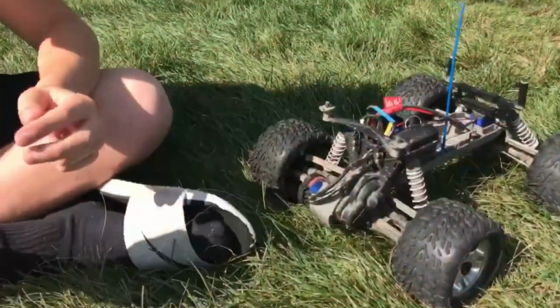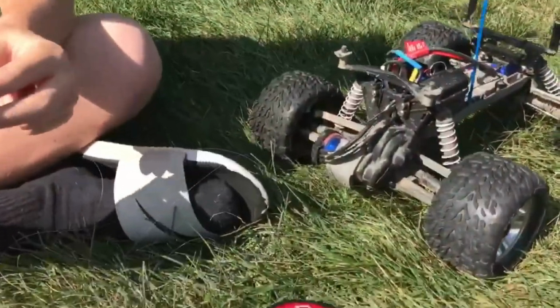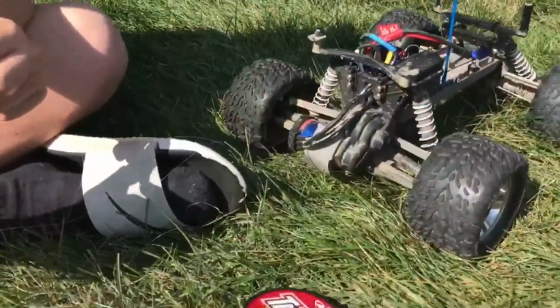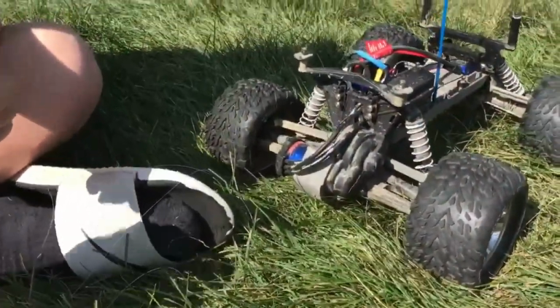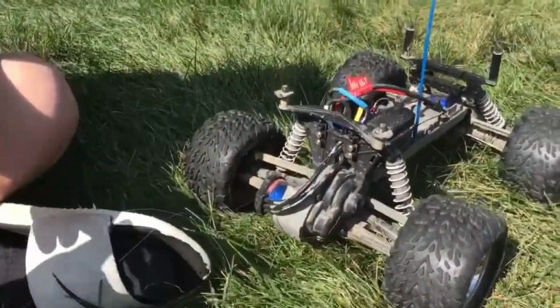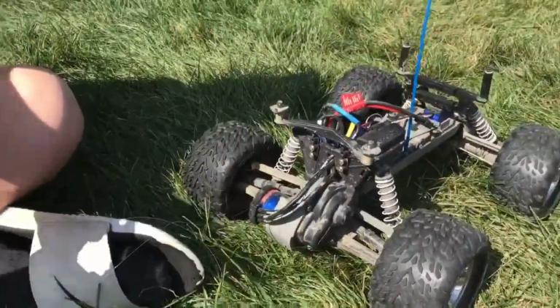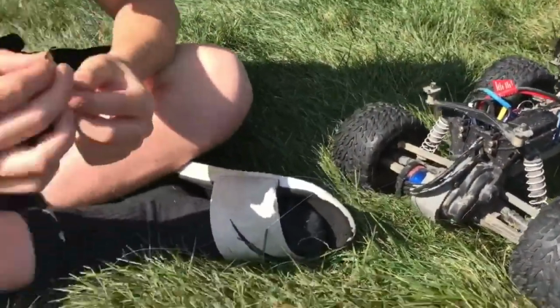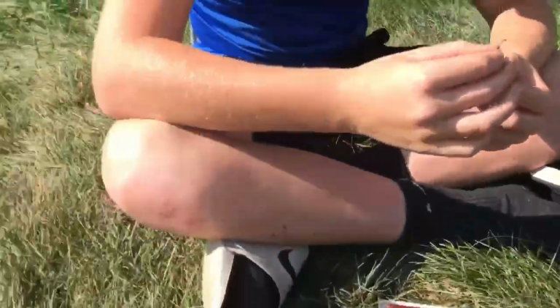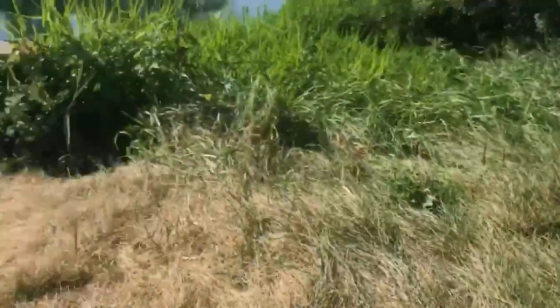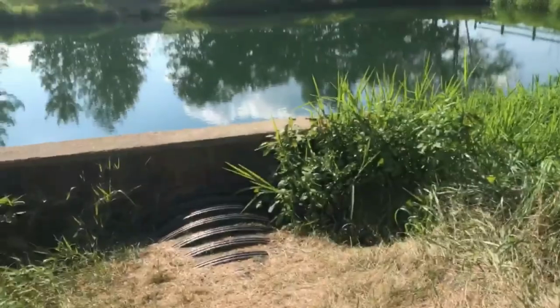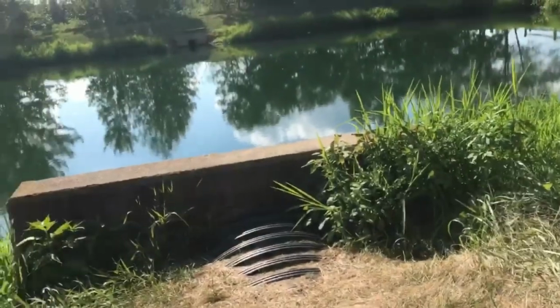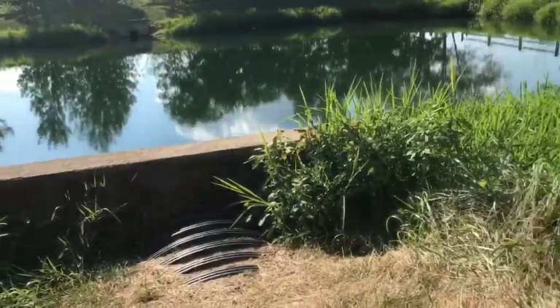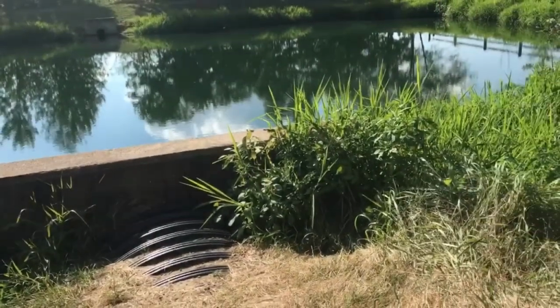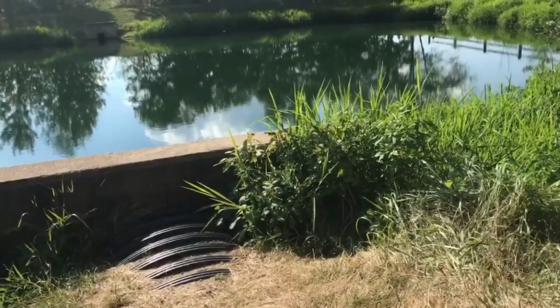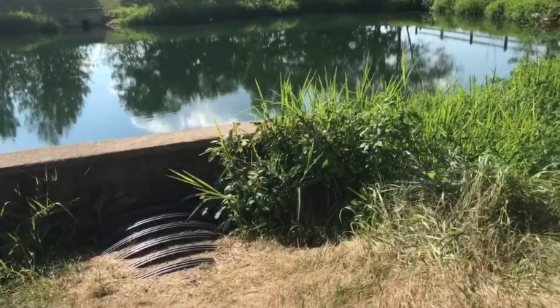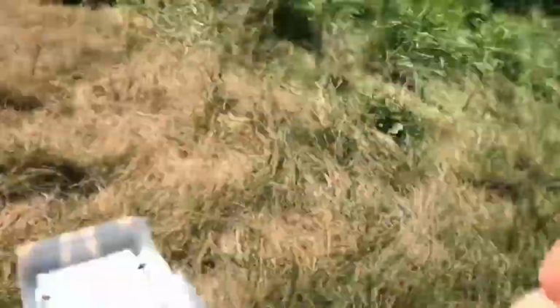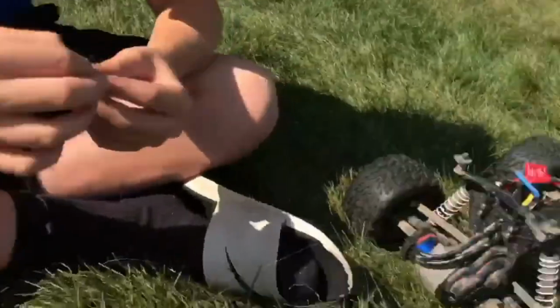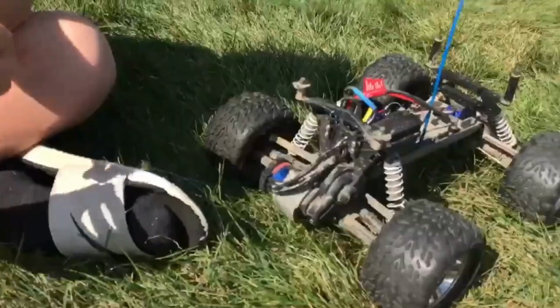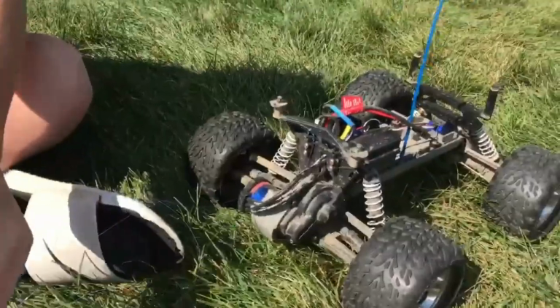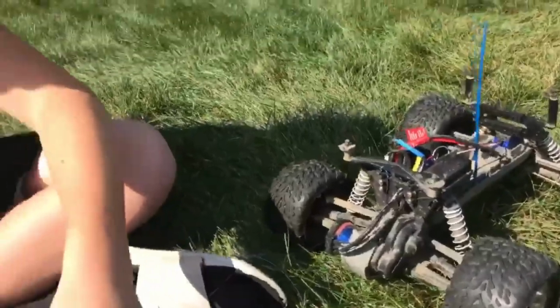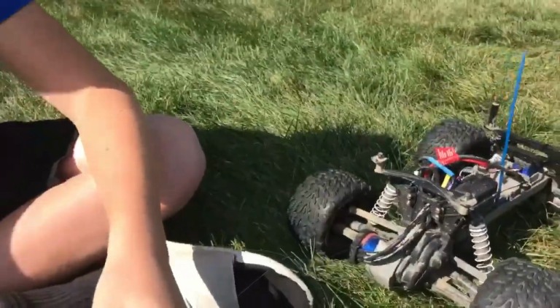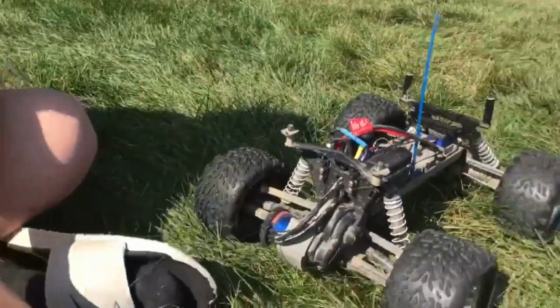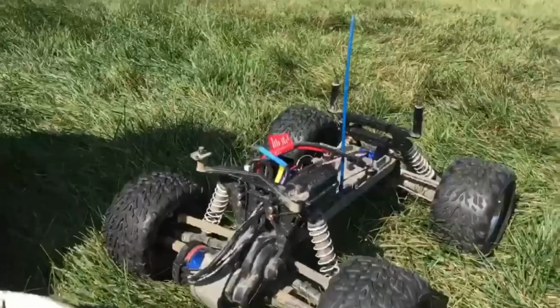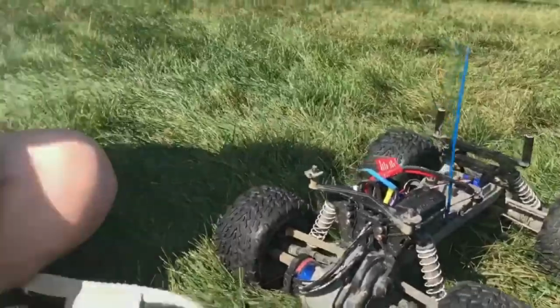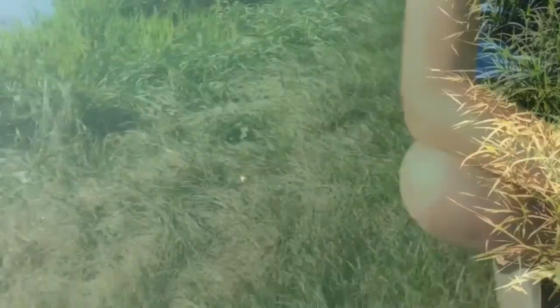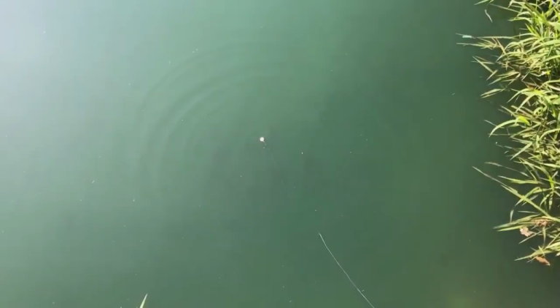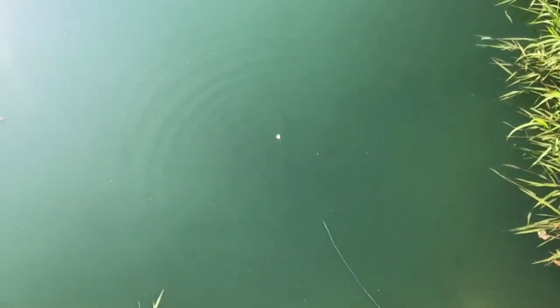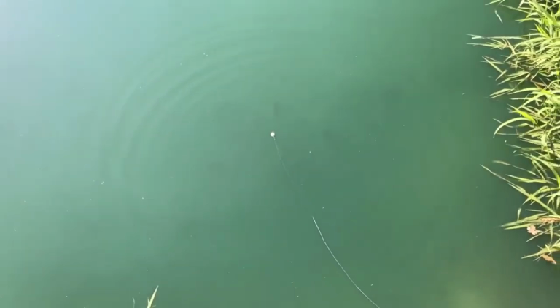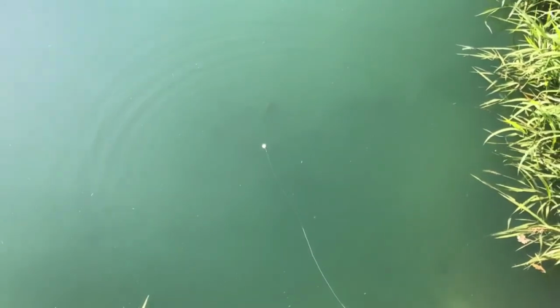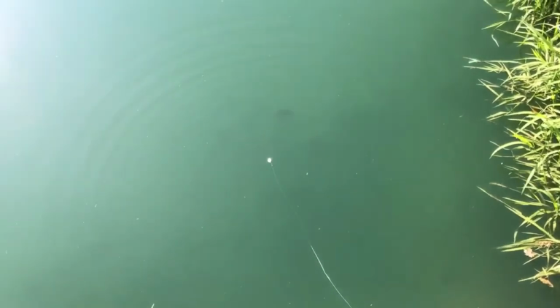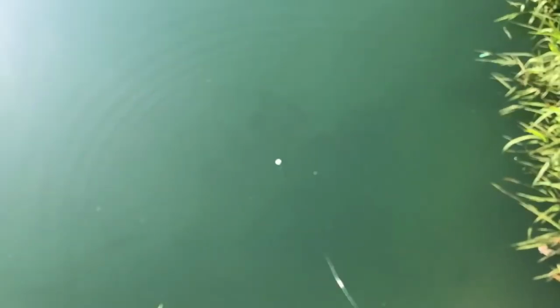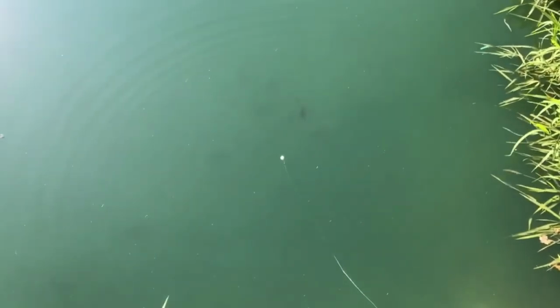Okay guys, I'm back here and we are doing fishing with an RC car. Let's see what we can catch. We just casted it in.